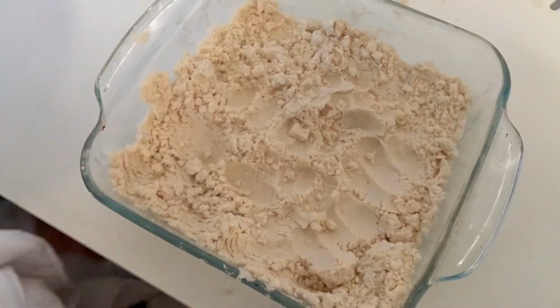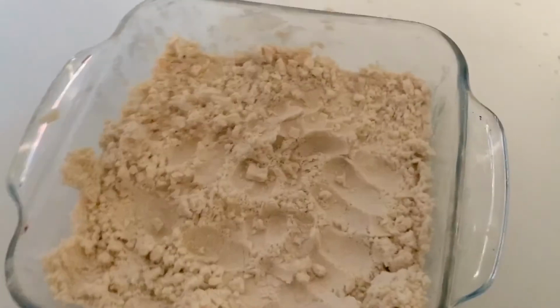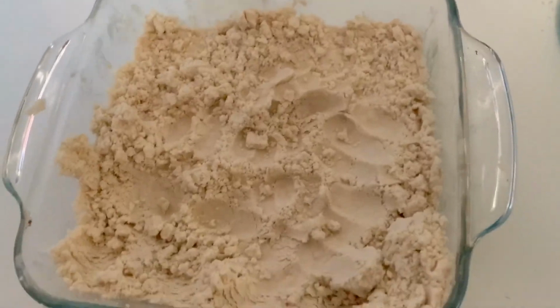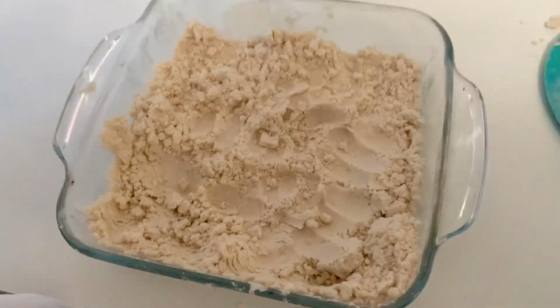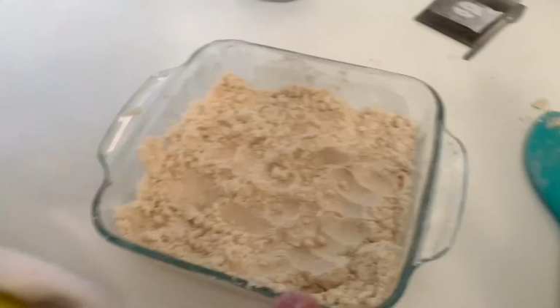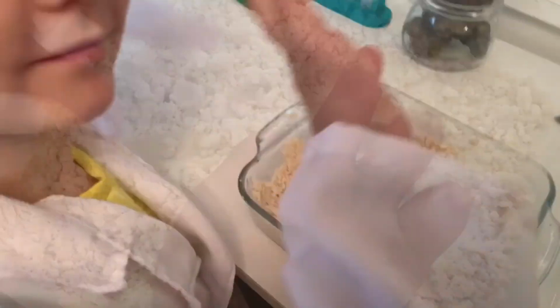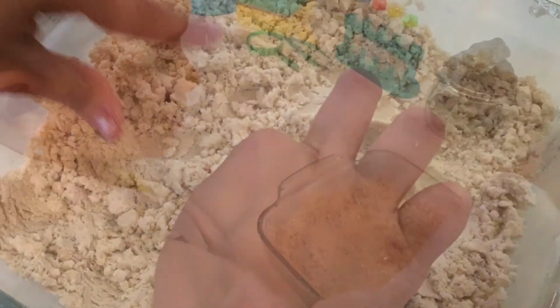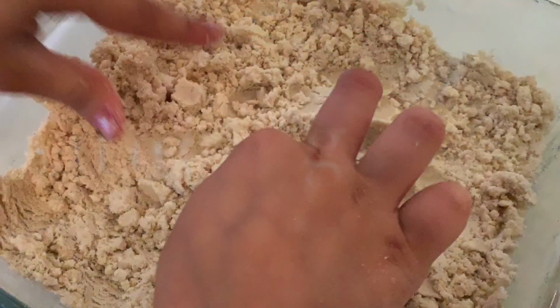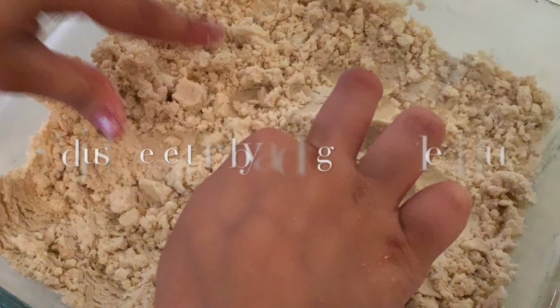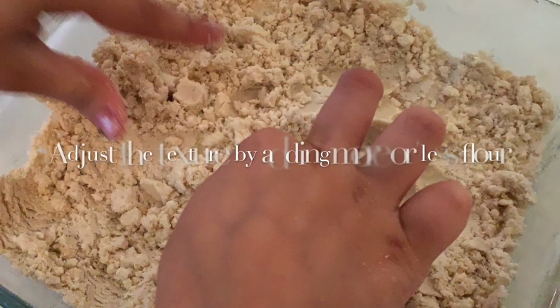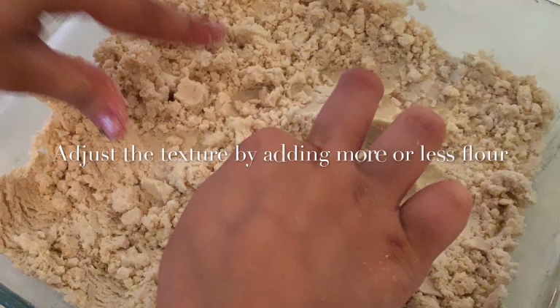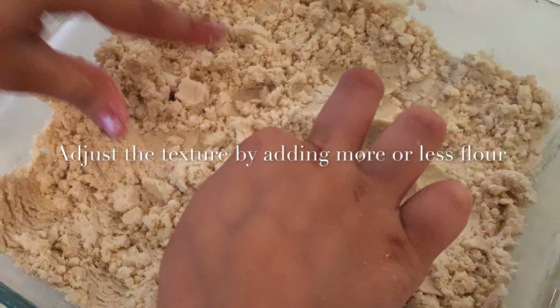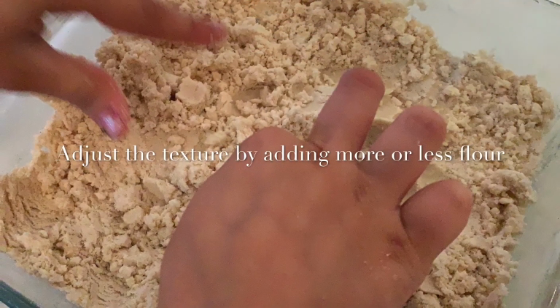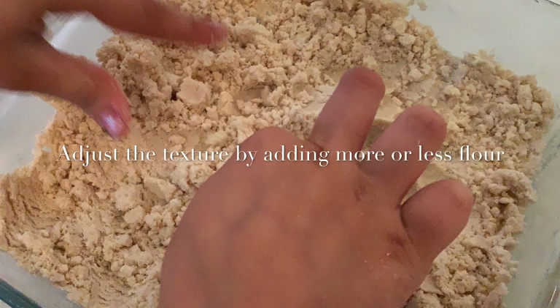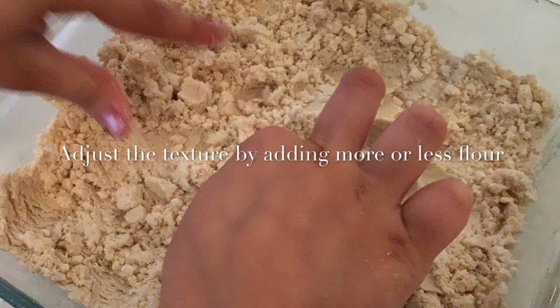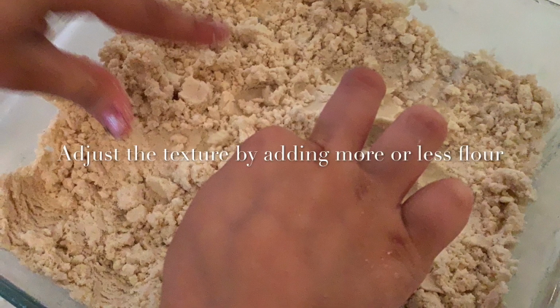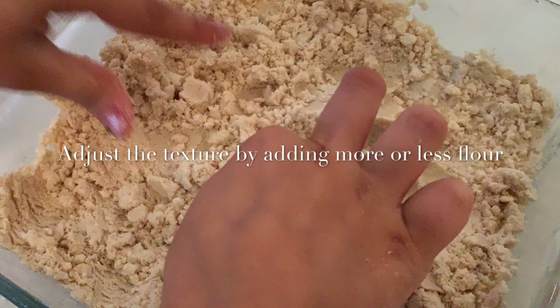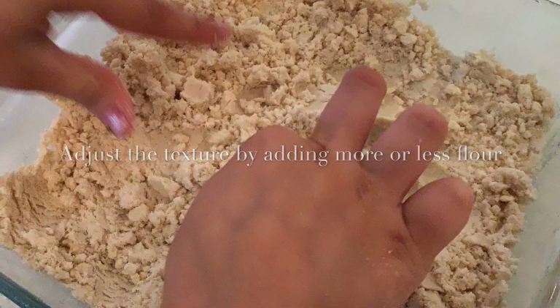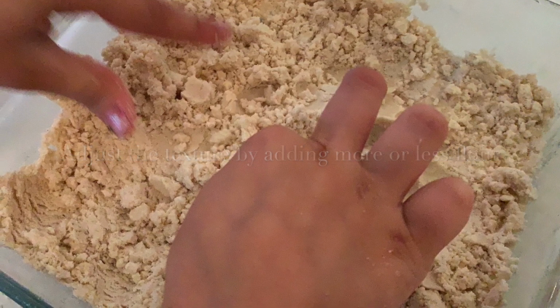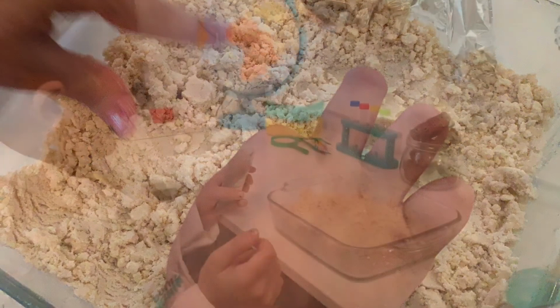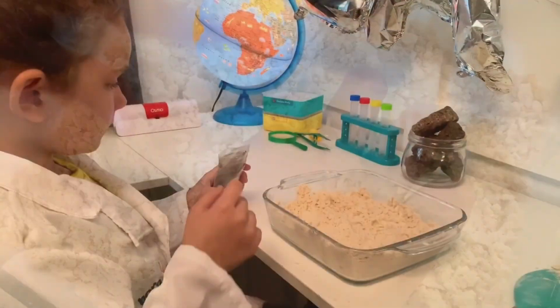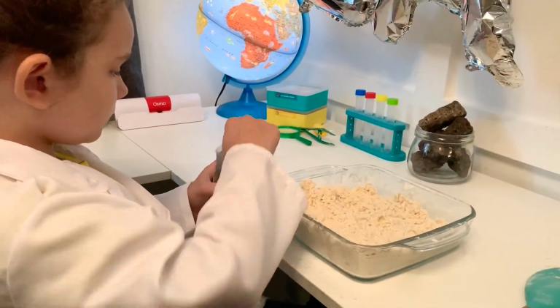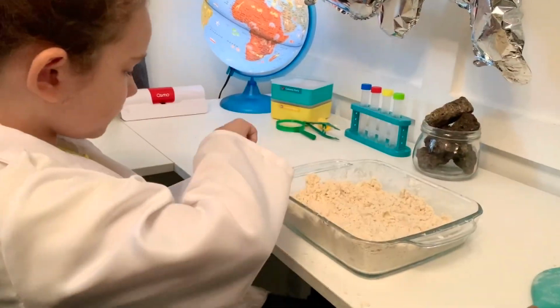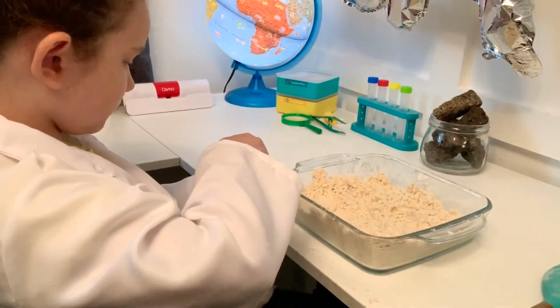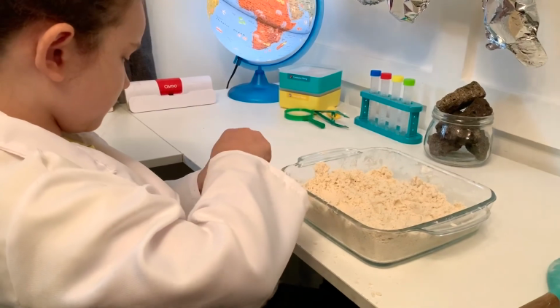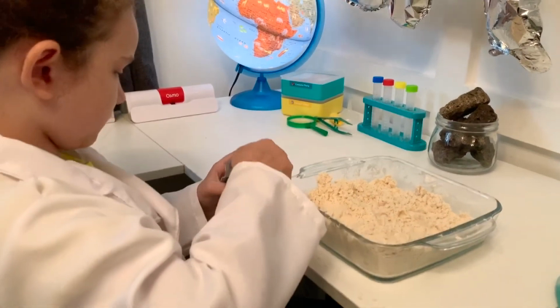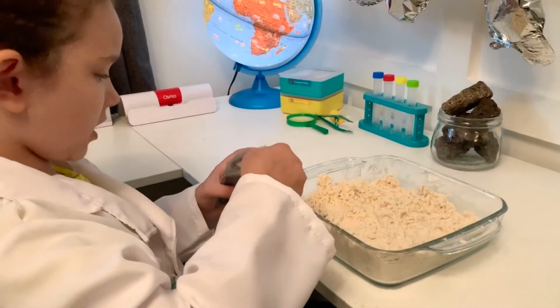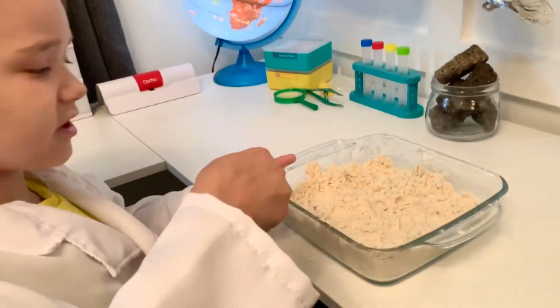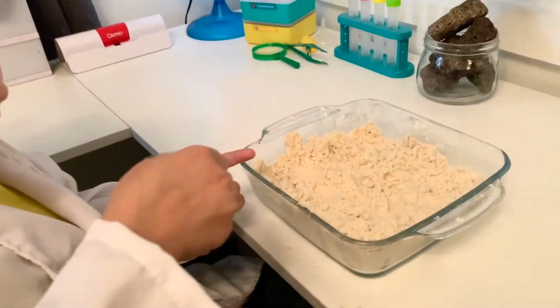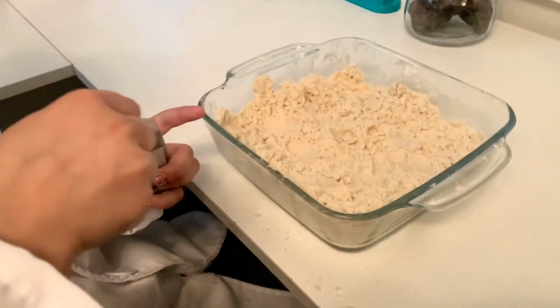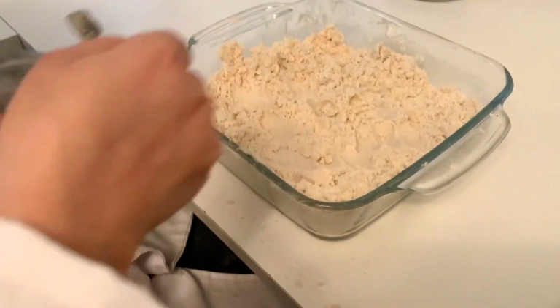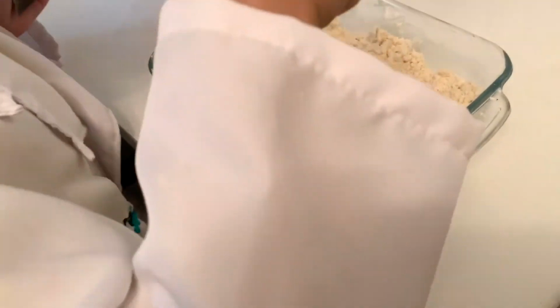I'd say that's done — that looks really good. High five! Now it's time to add some silver mica. Do you want to put it in? Go ahead, sprinkle it in.